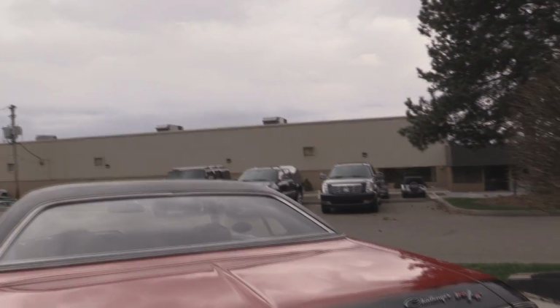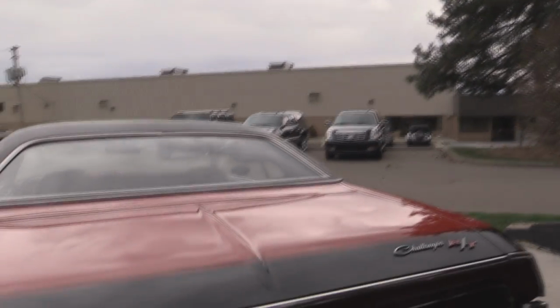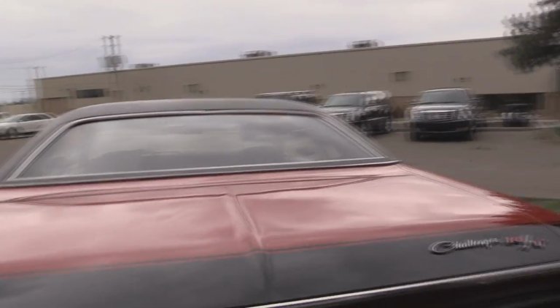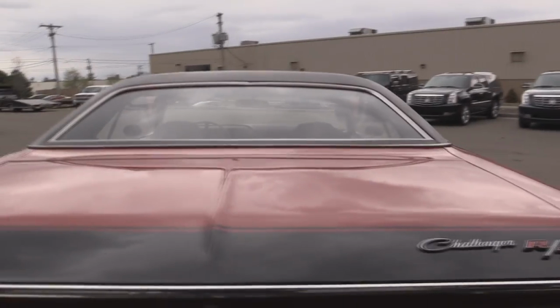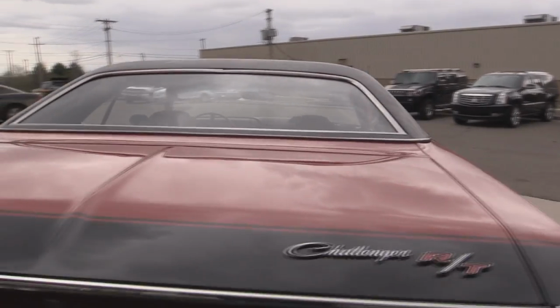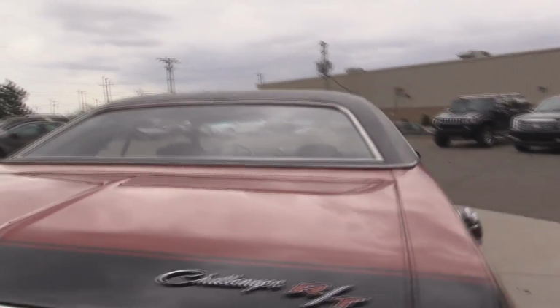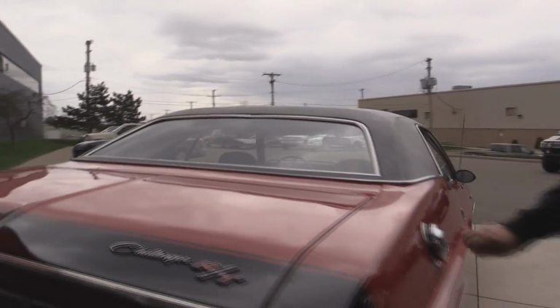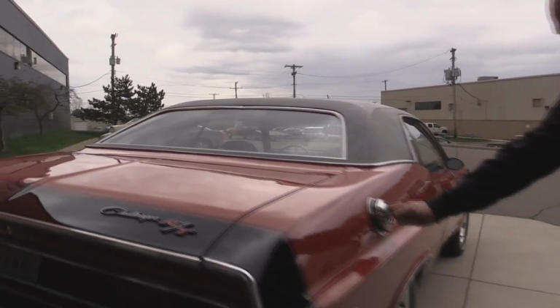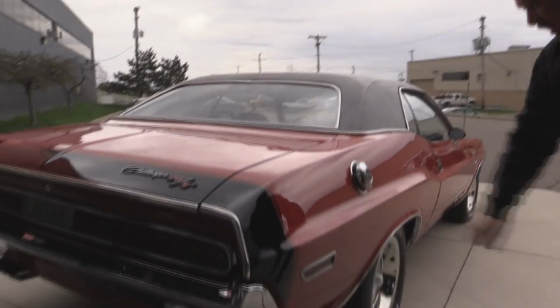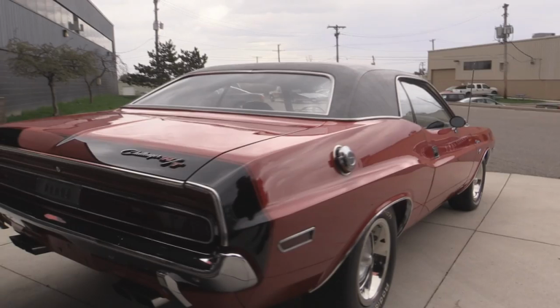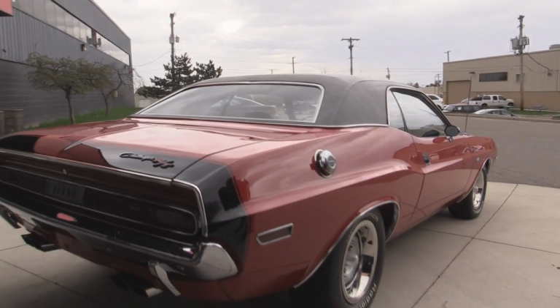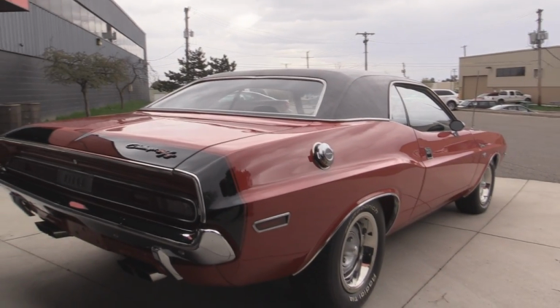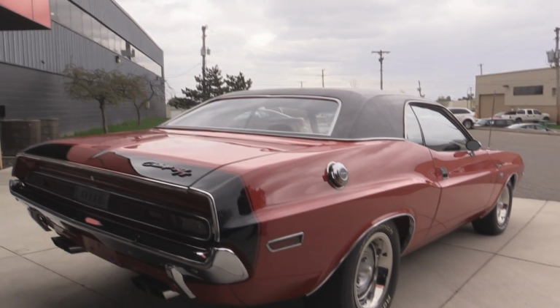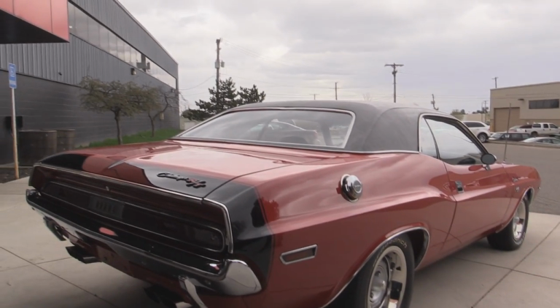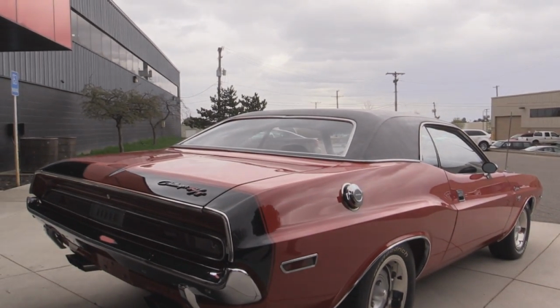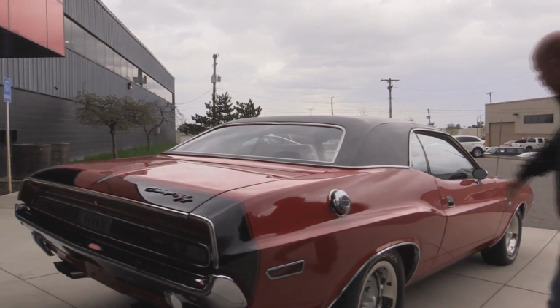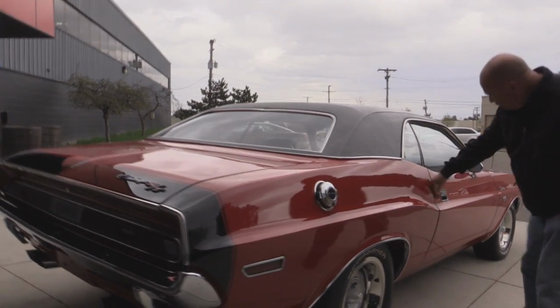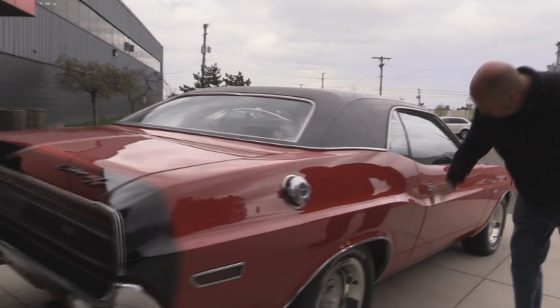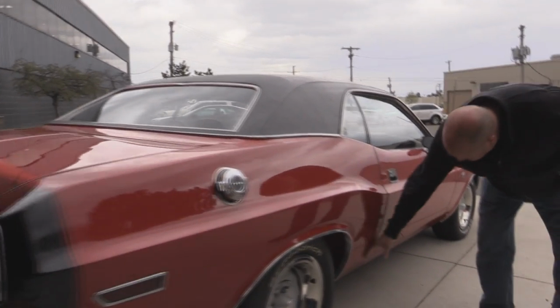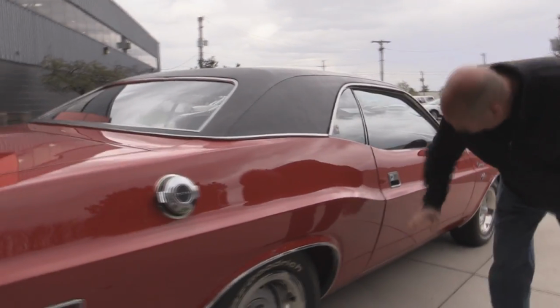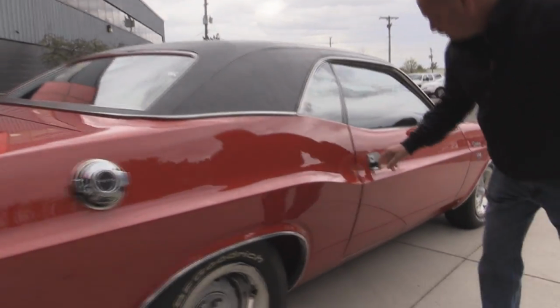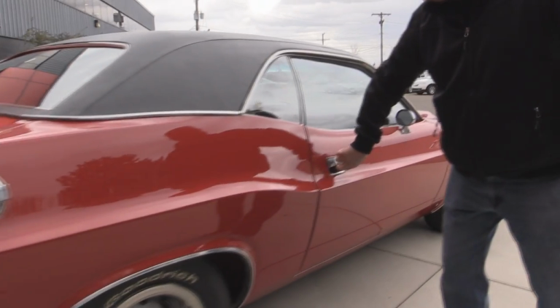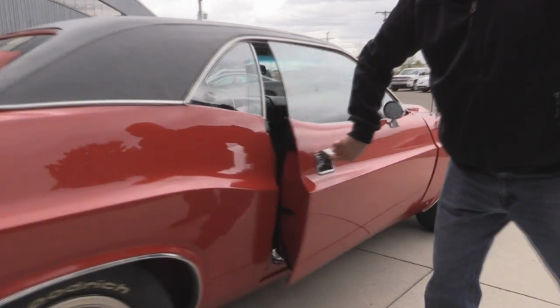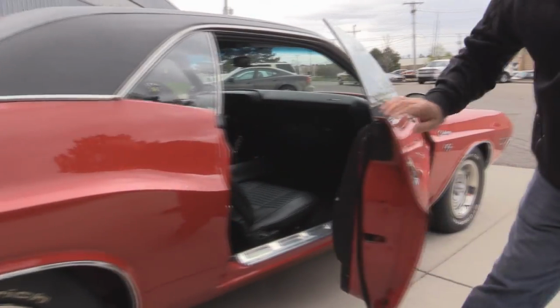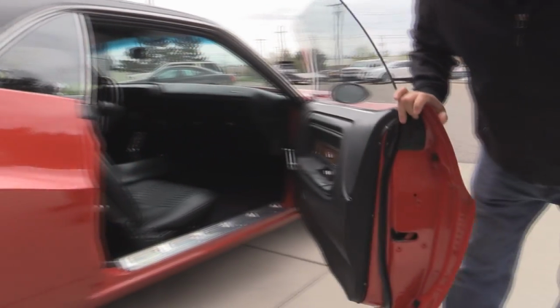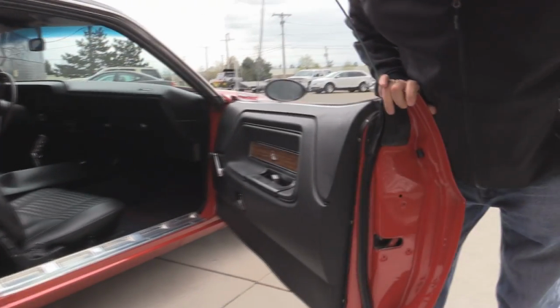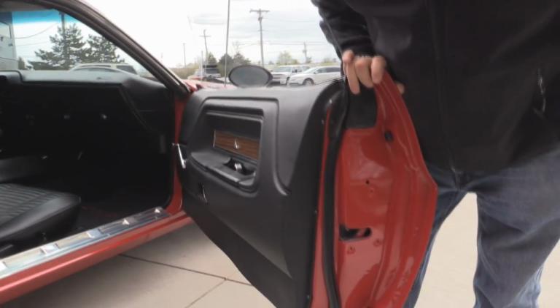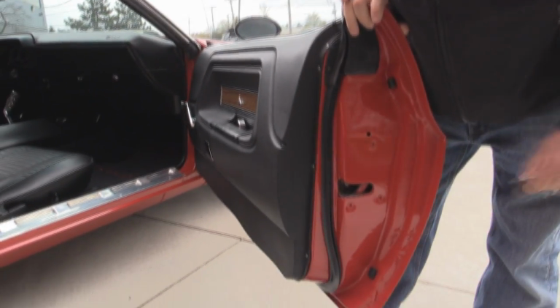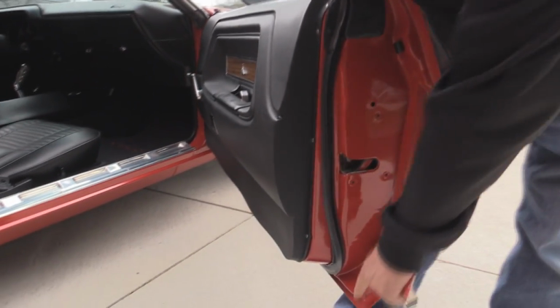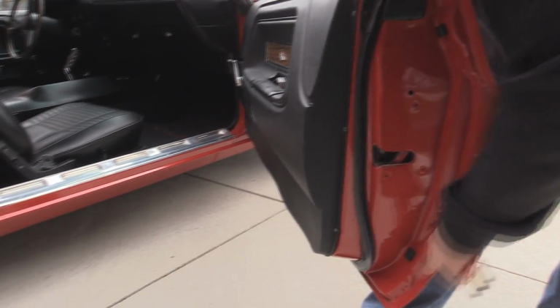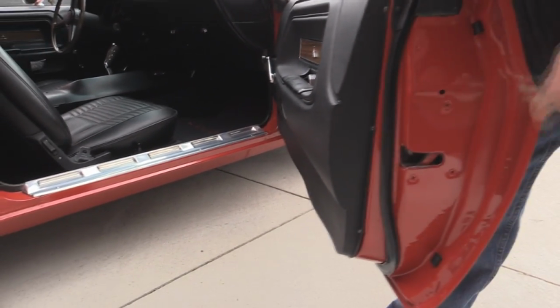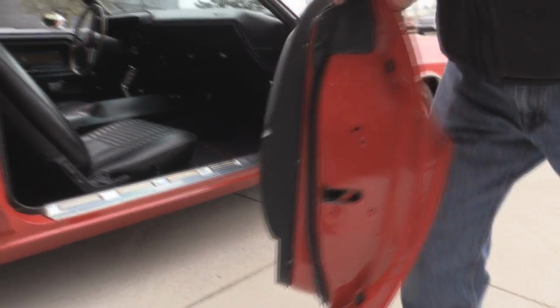Now look down the side of this baby. I love the NASCAR-style fuel cap. Straight as an arrow — look how that door fits to the quarter, nearly perfect. Look at that door jamb, beautiful. The door lips look great.